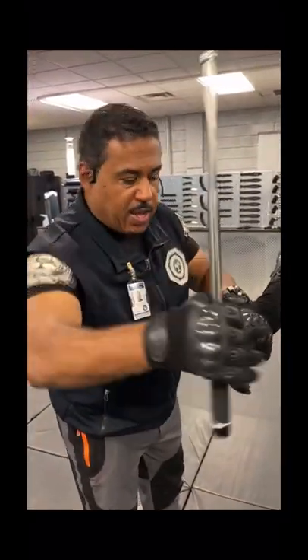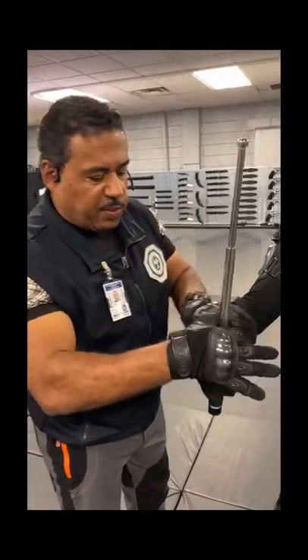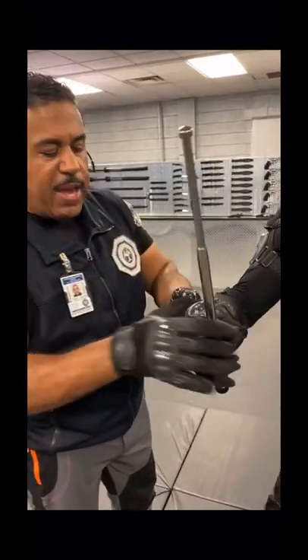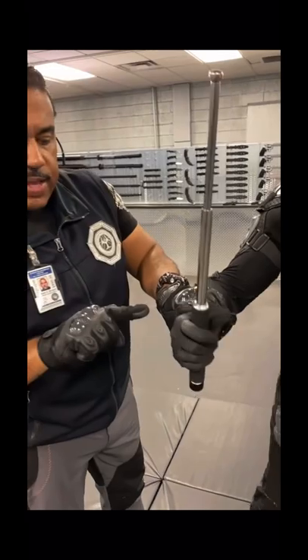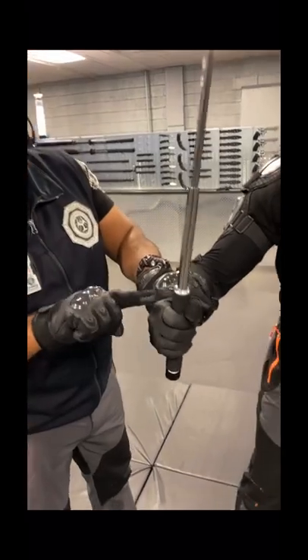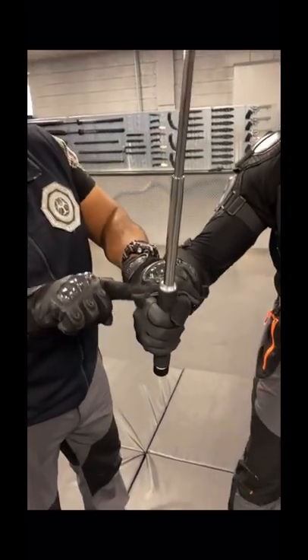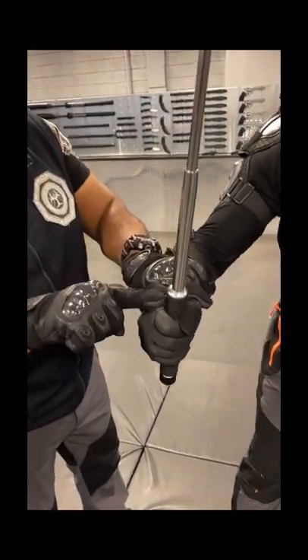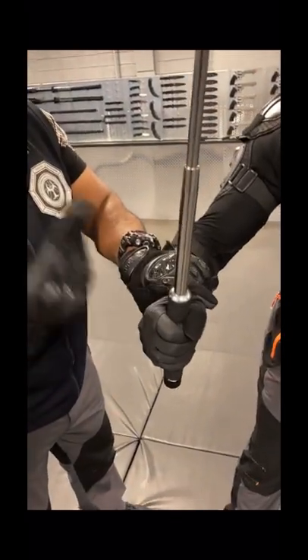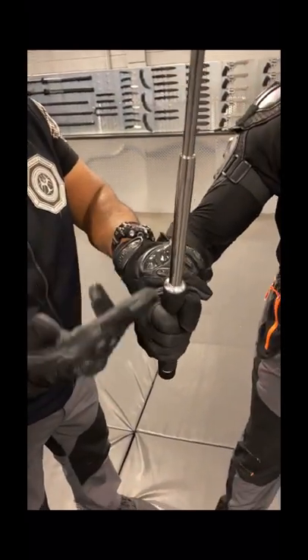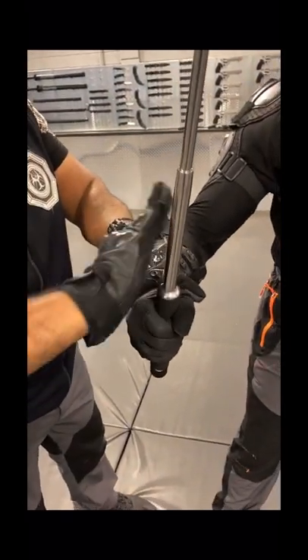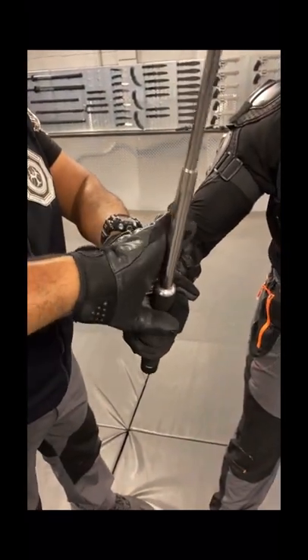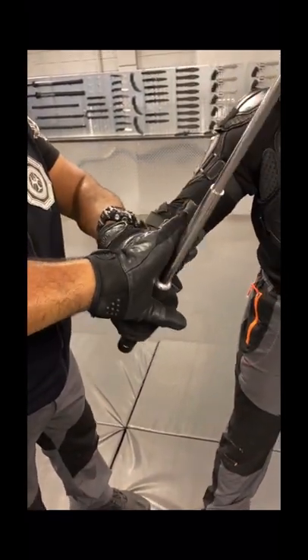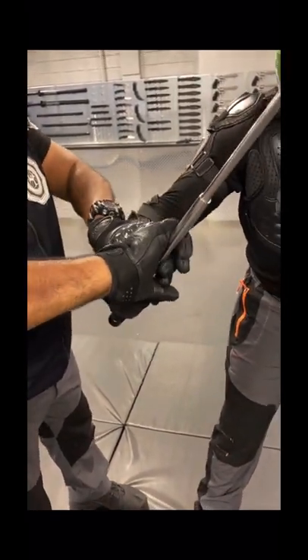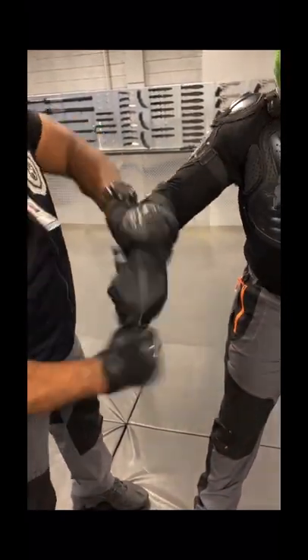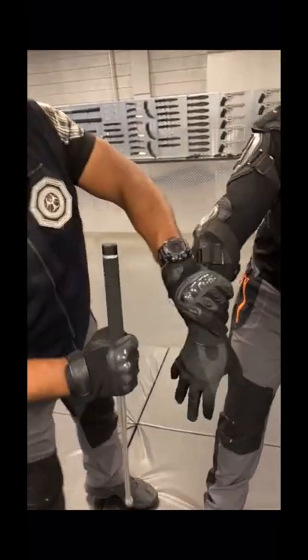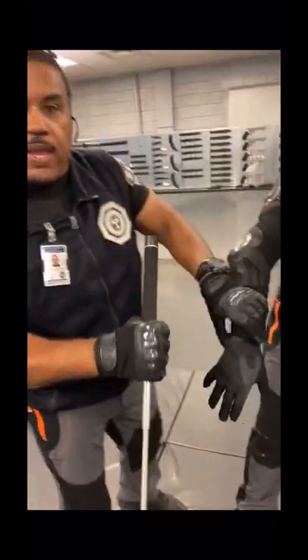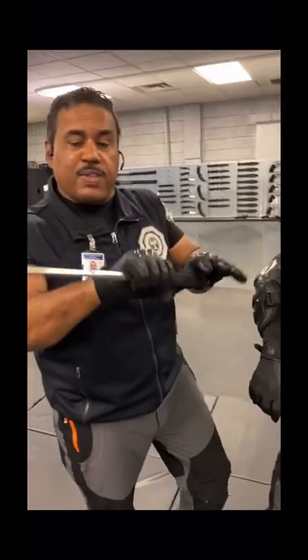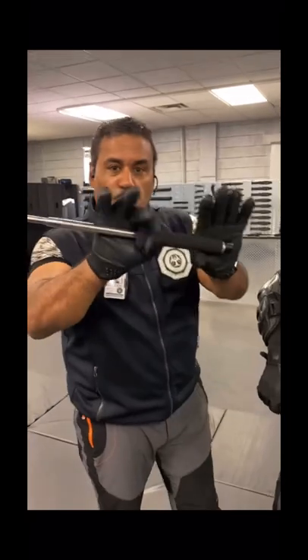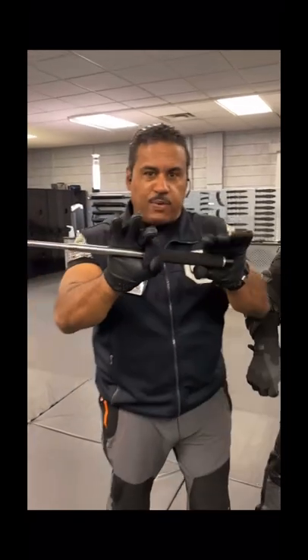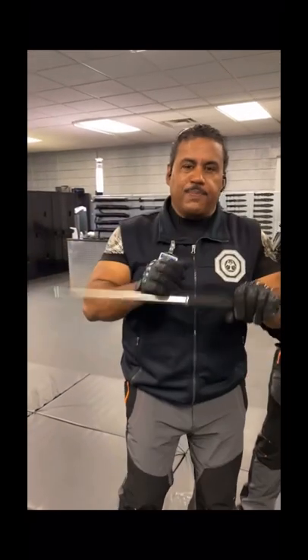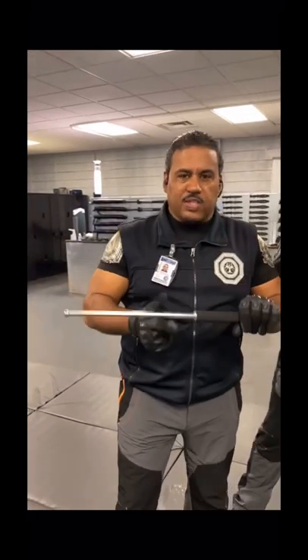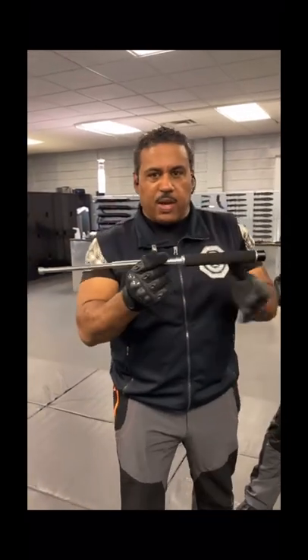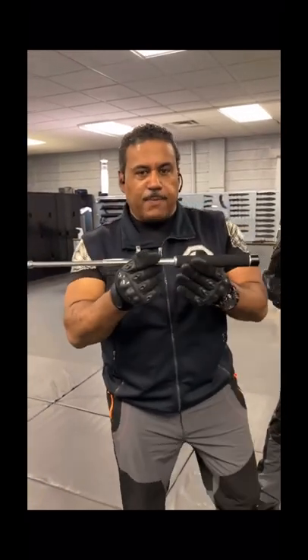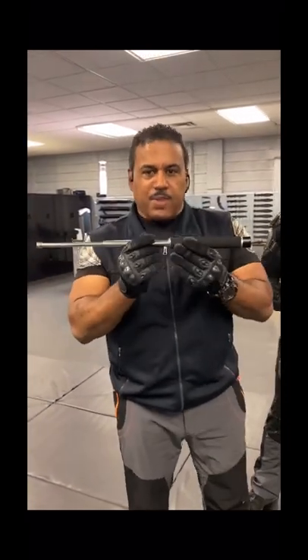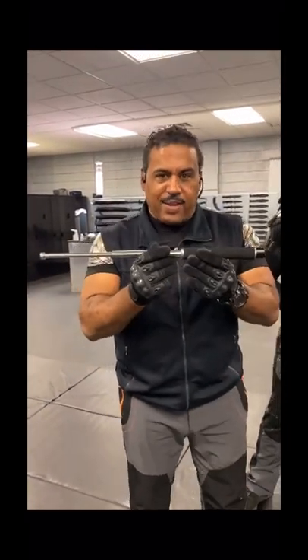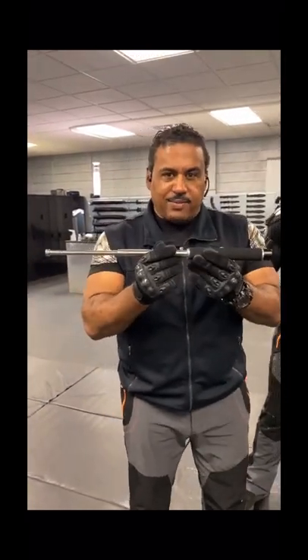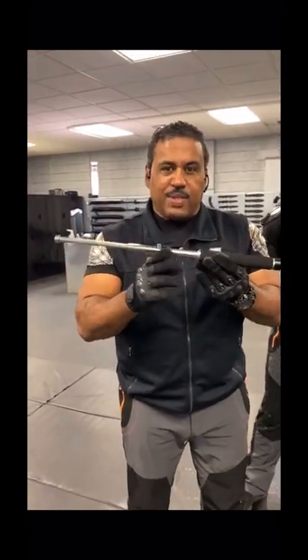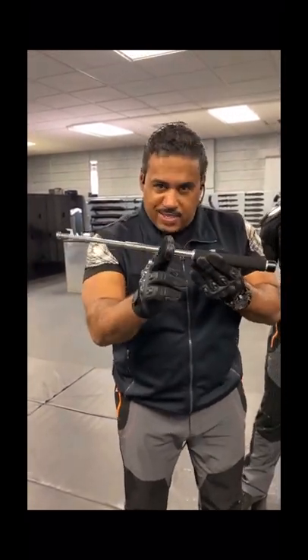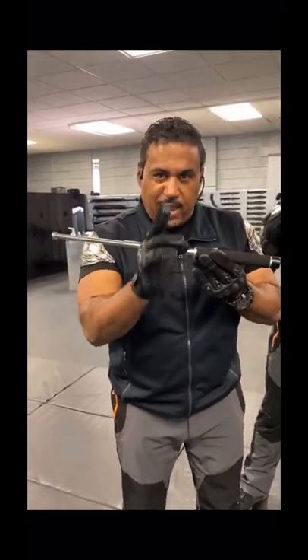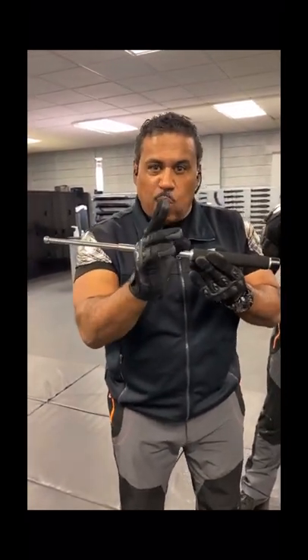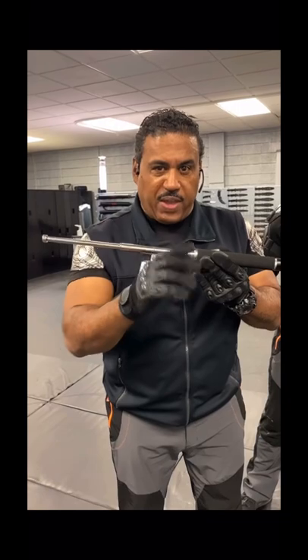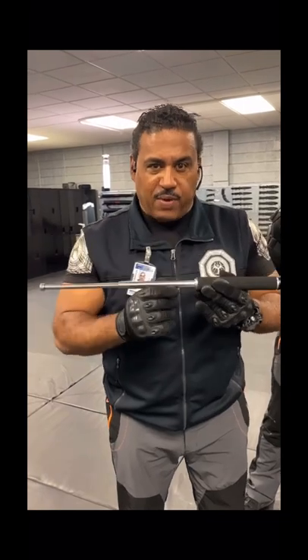Another way to do that is to press the top of the weapon — again, this could be a stick. Press down over the thumb, and you will have the weapon. This is because the hand is not able to hold things very well.